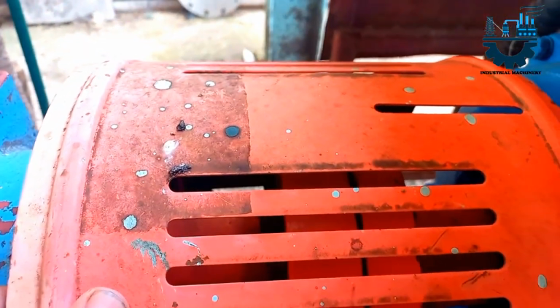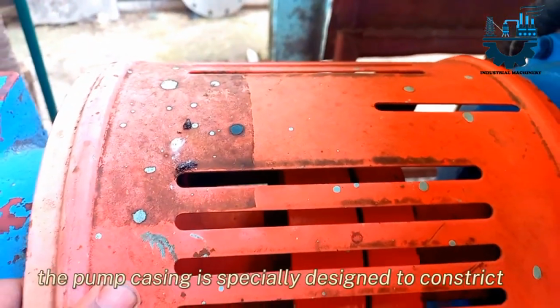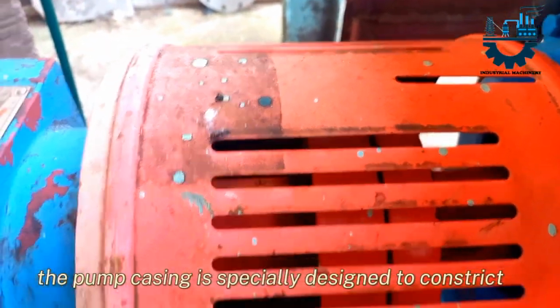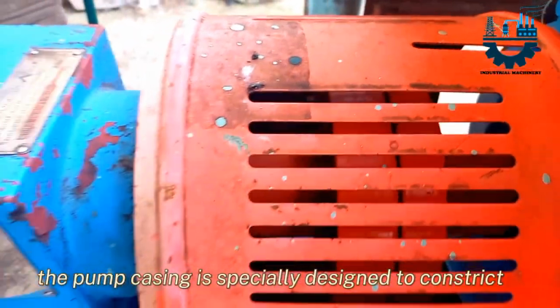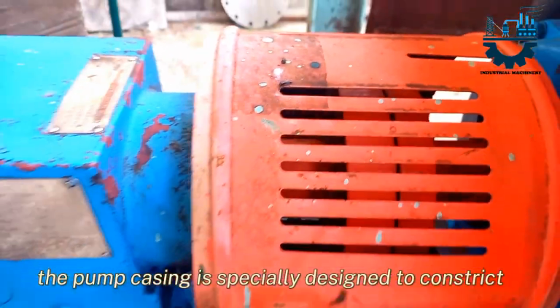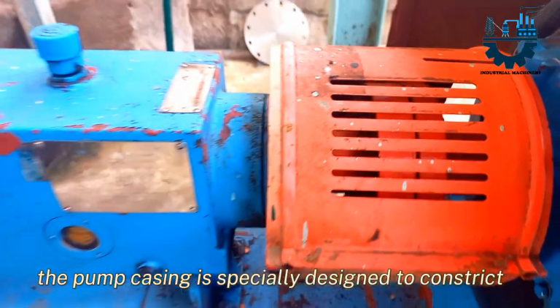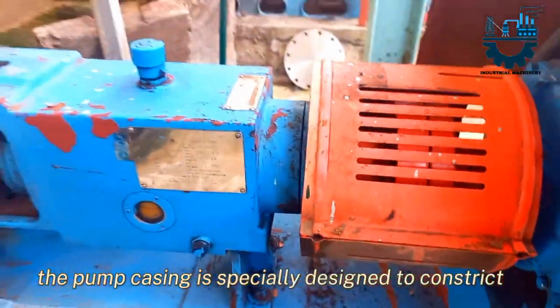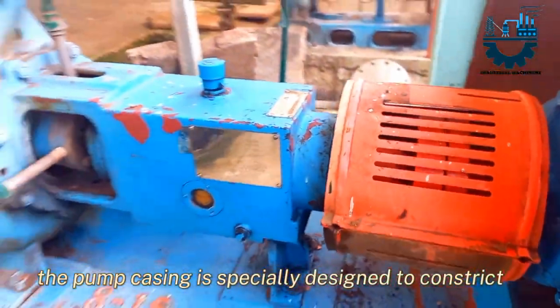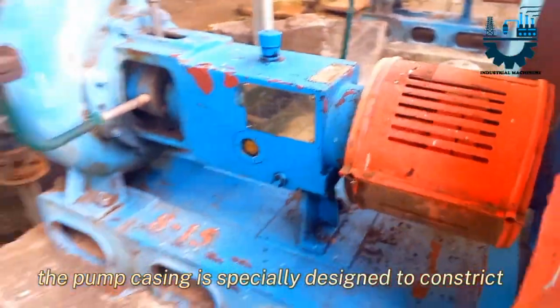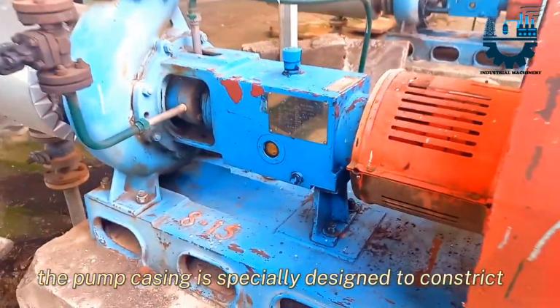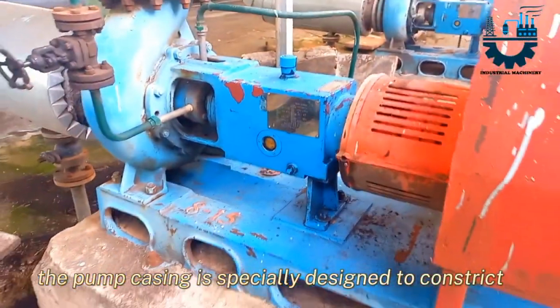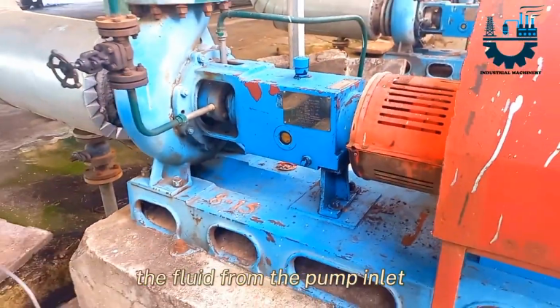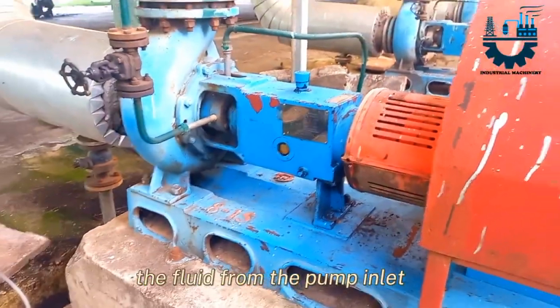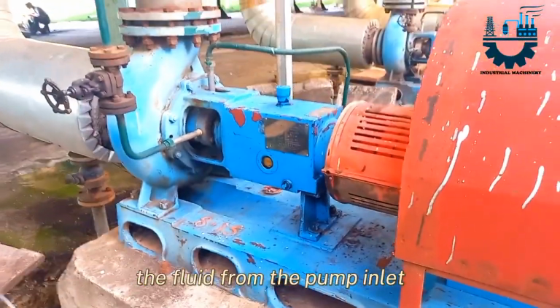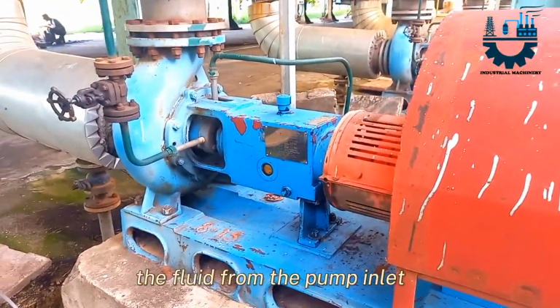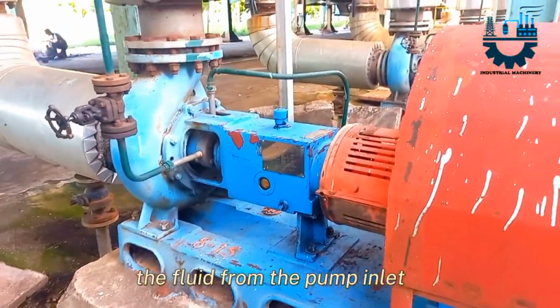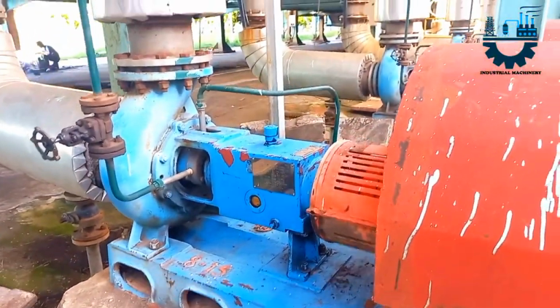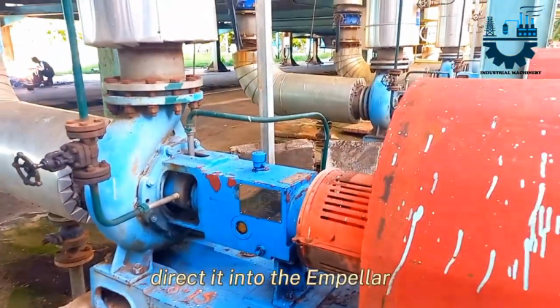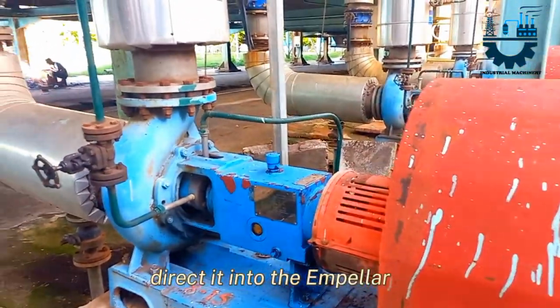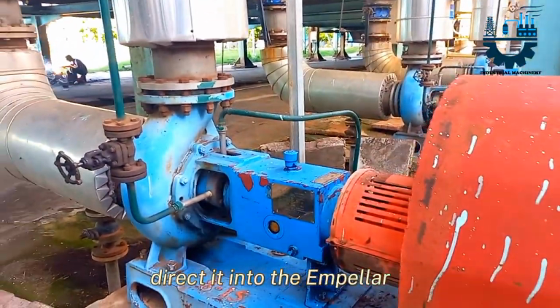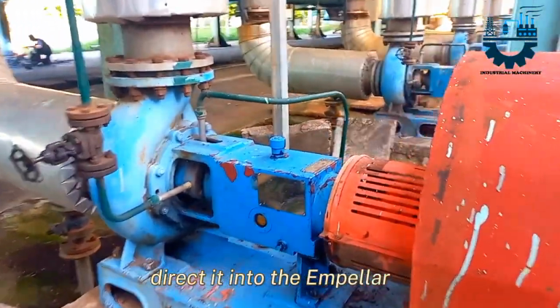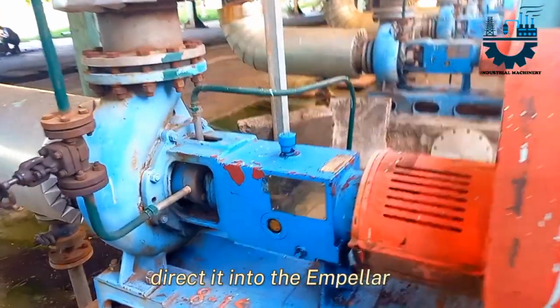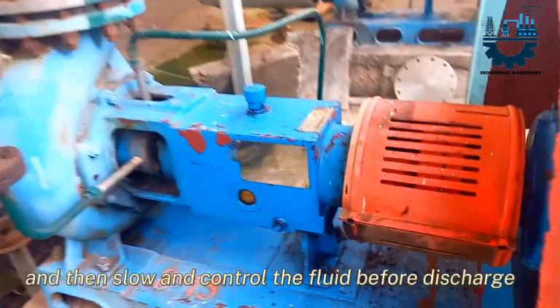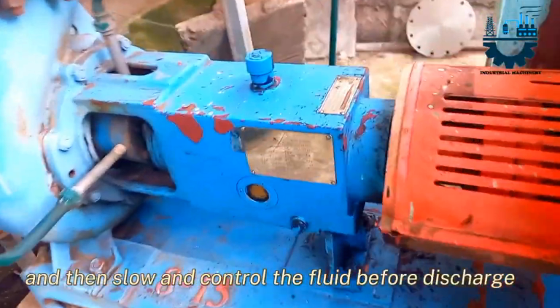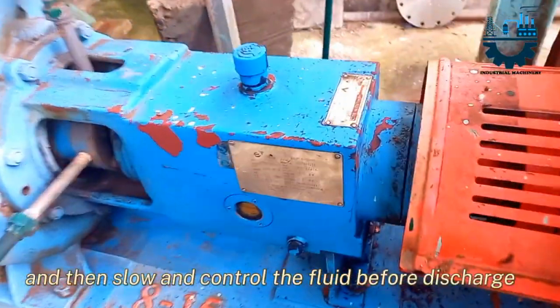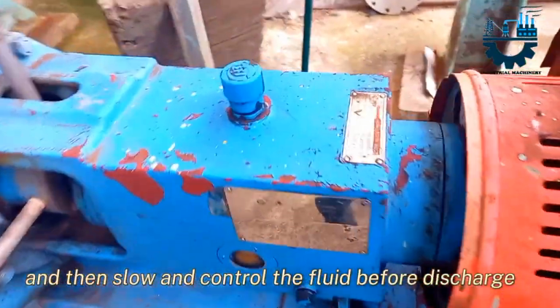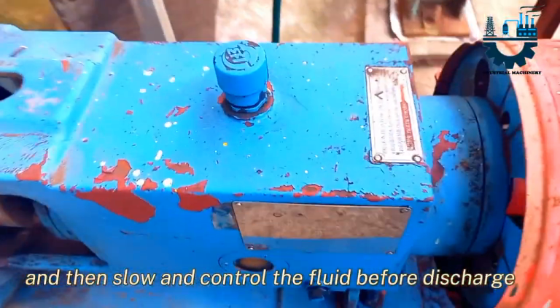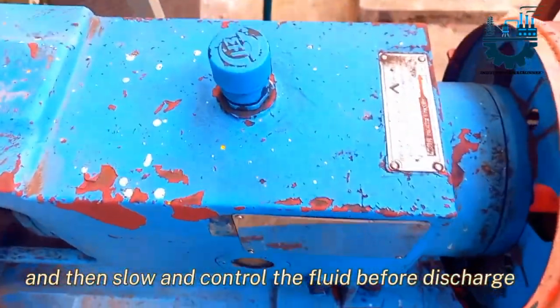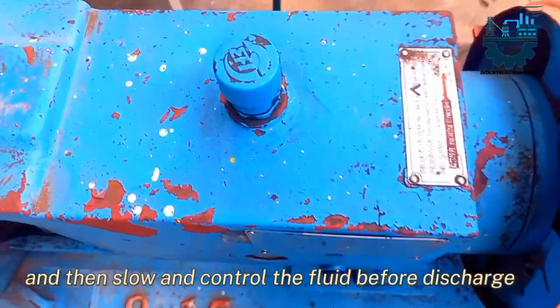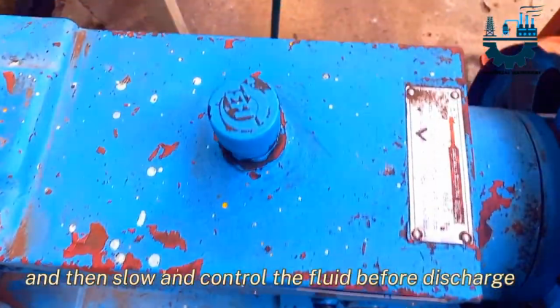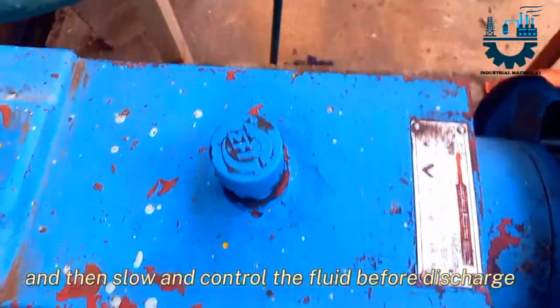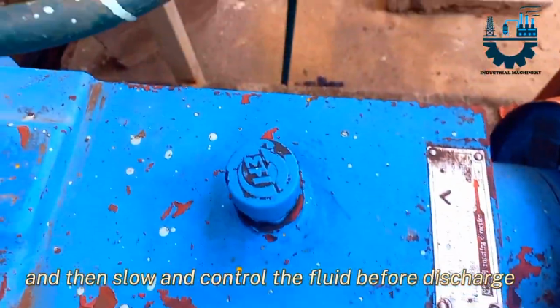The pump casing is specially designed to constrict the fluid from the pump inlet, direct it into the impeller, and then slow and control the fluid before discharge.